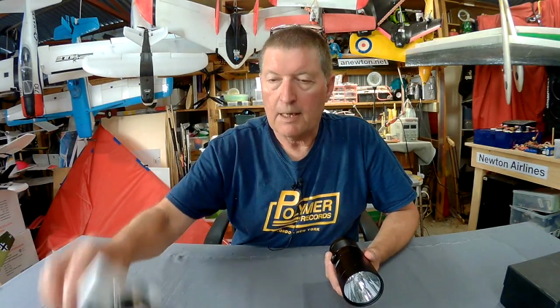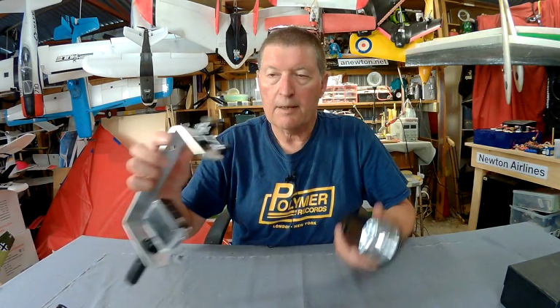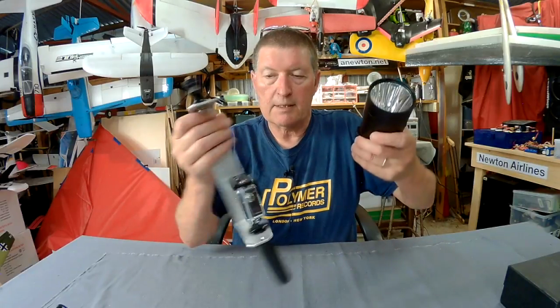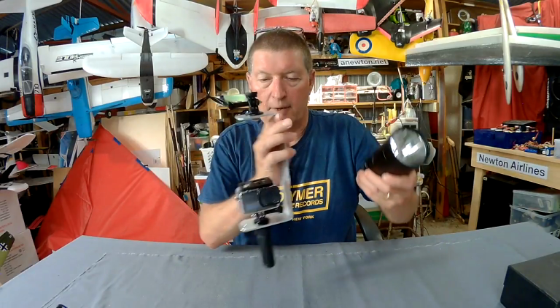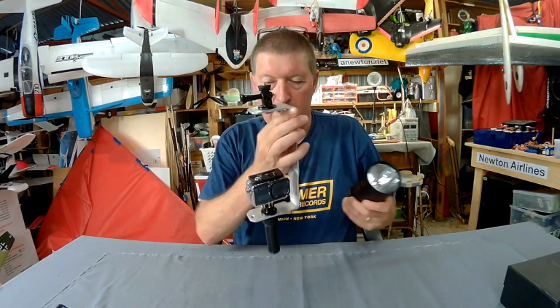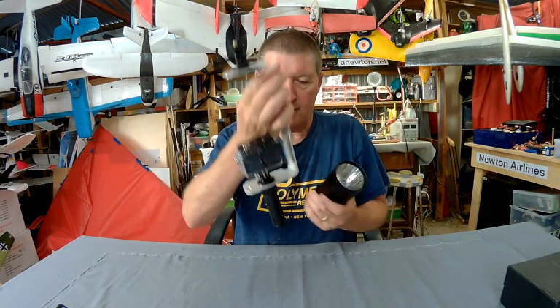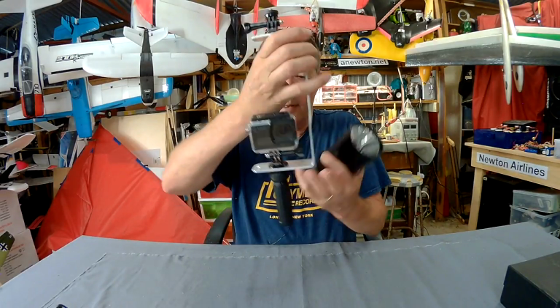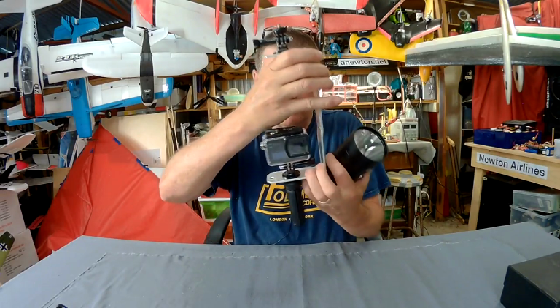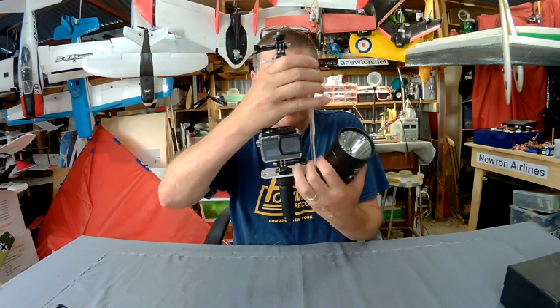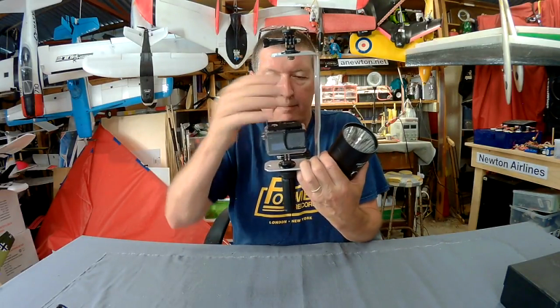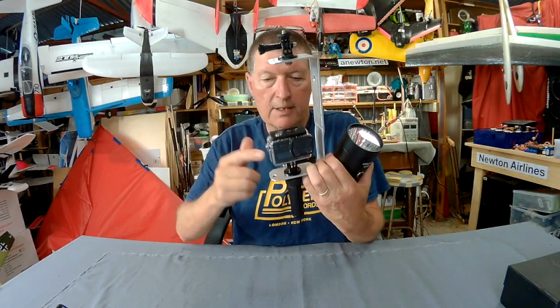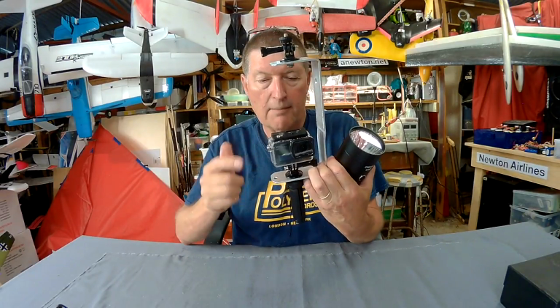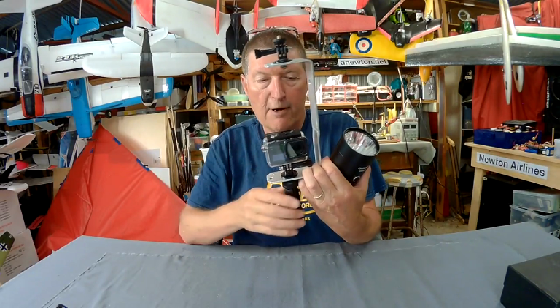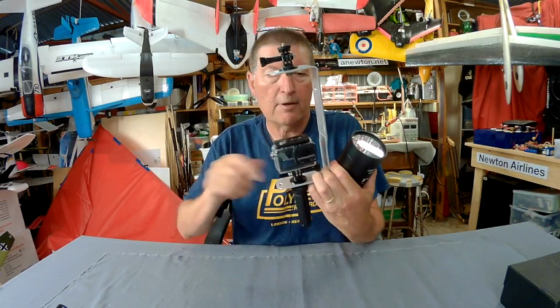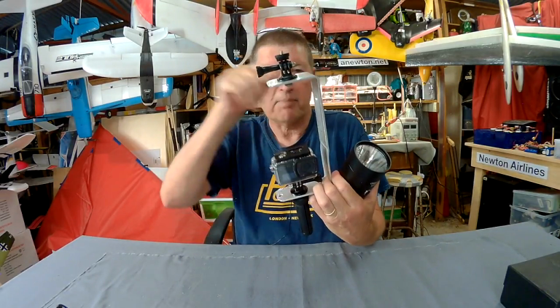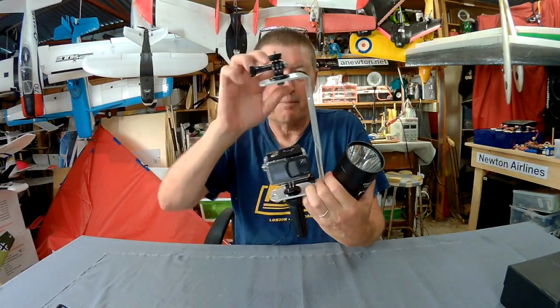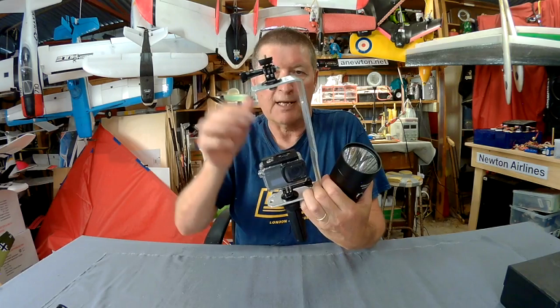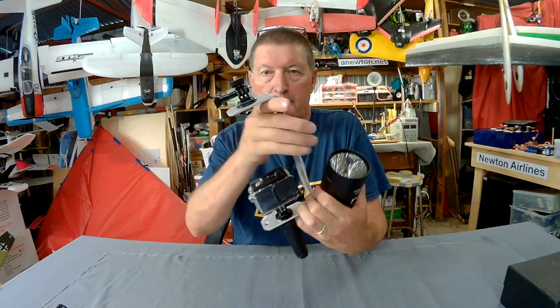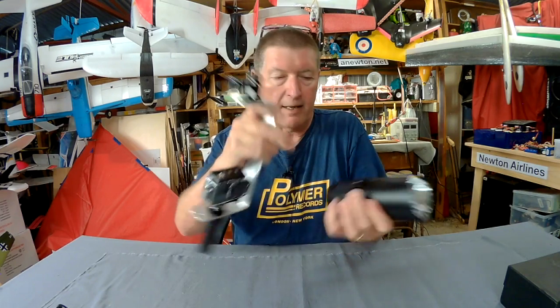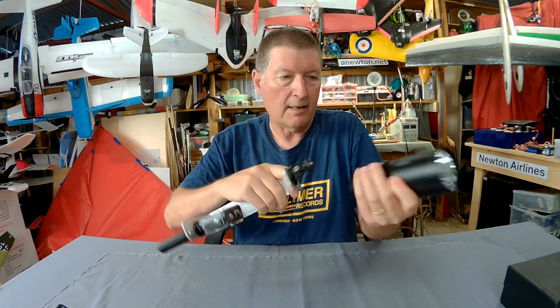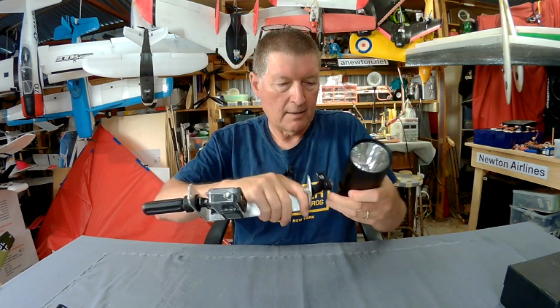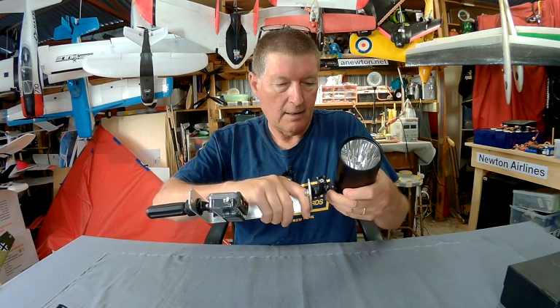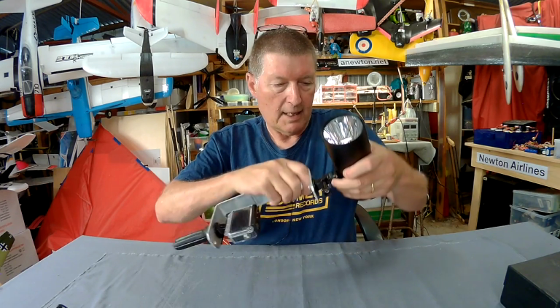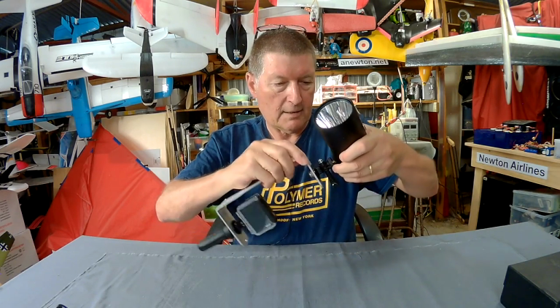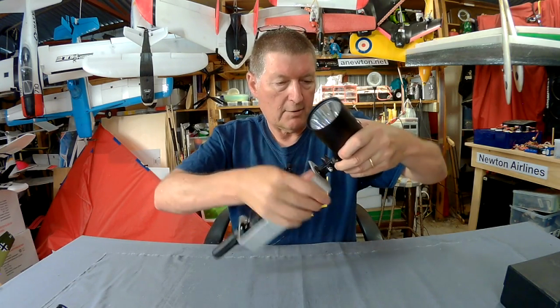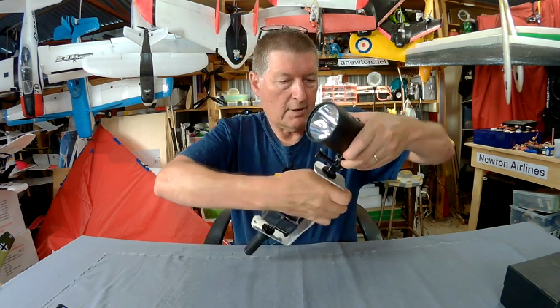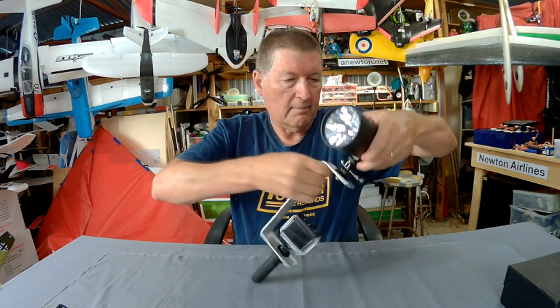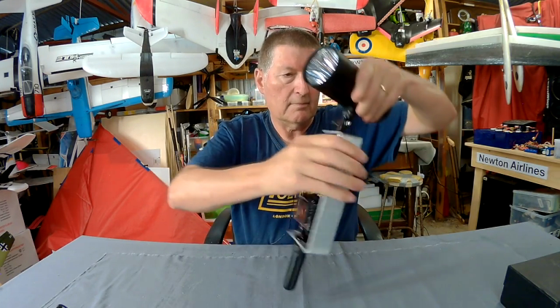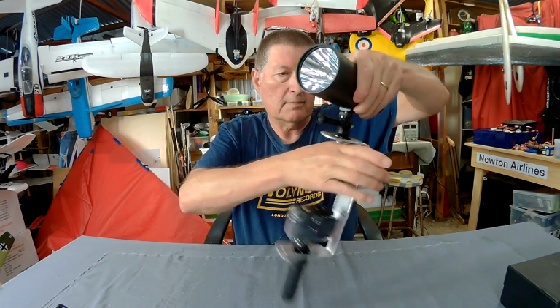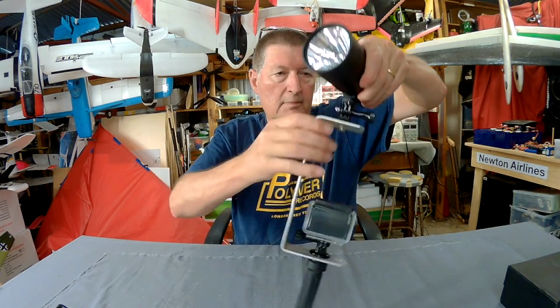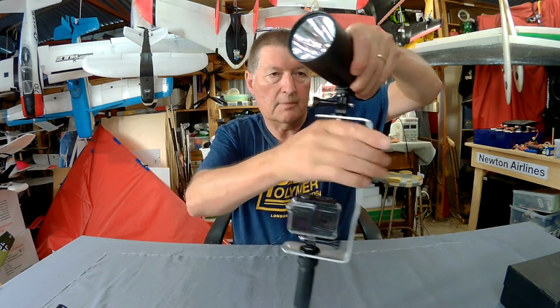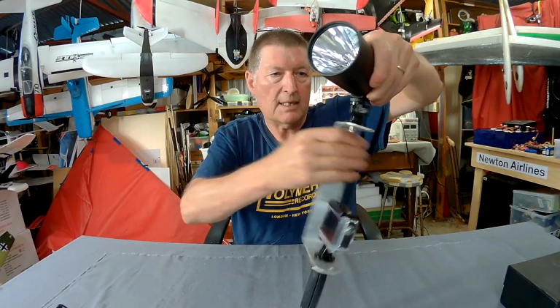So this is how I'm going to use it with the SJCAM SJ8 Pro. I've just bent up a bit of an aluminium bracket here, and that is just going to screw on the top.